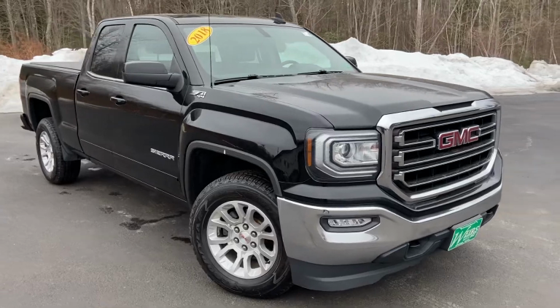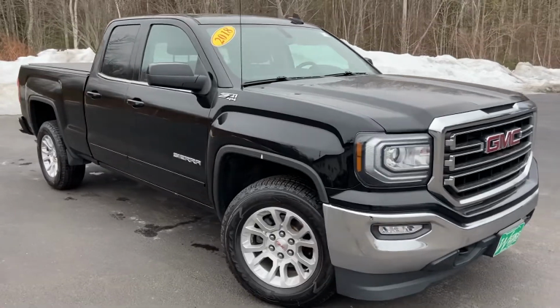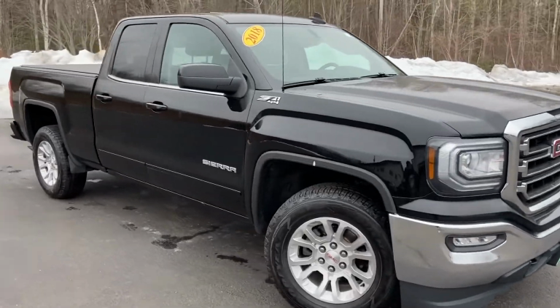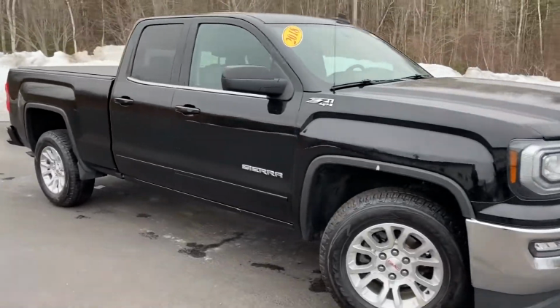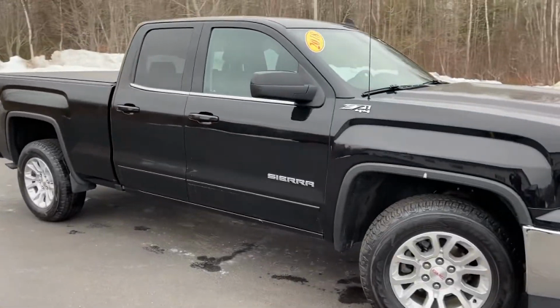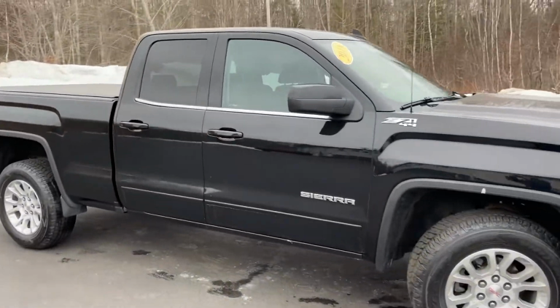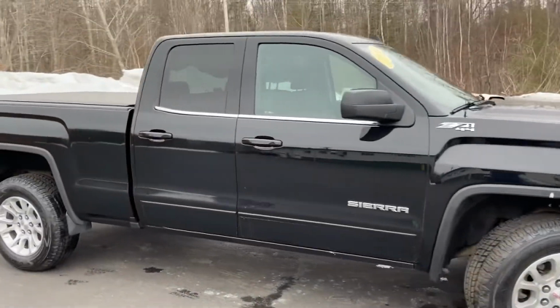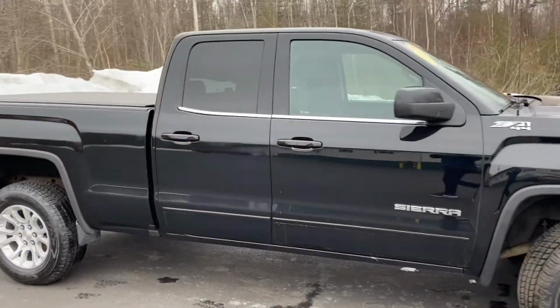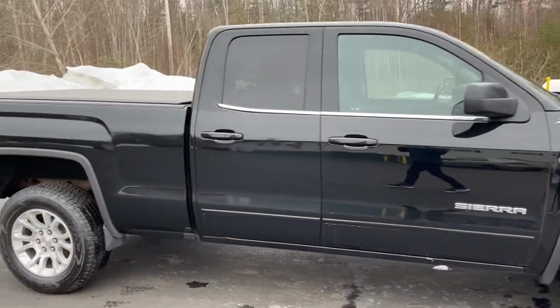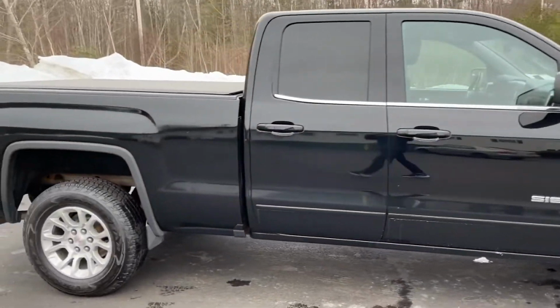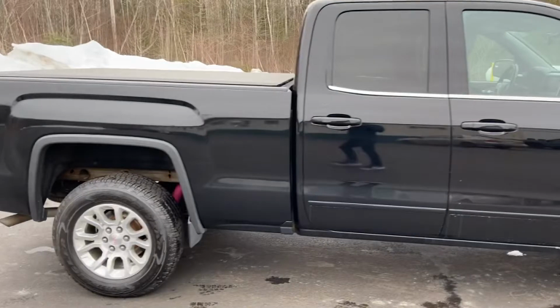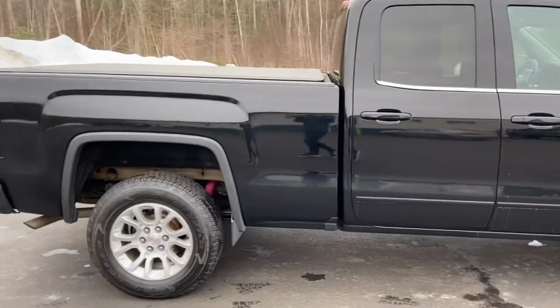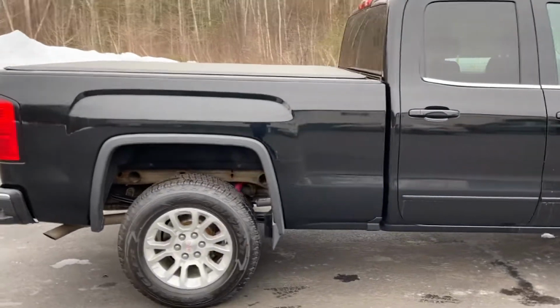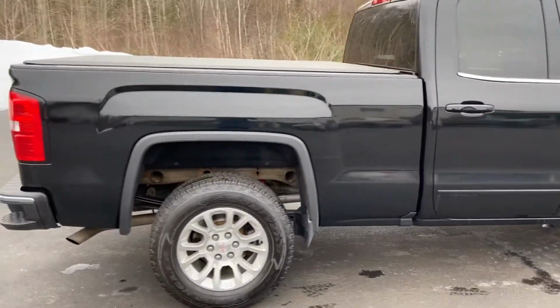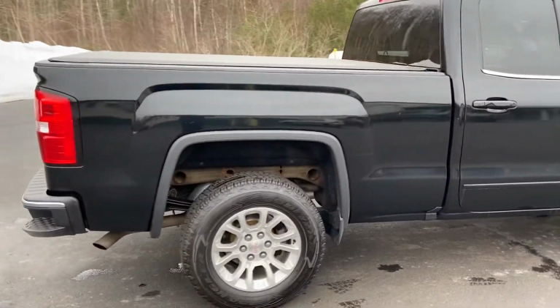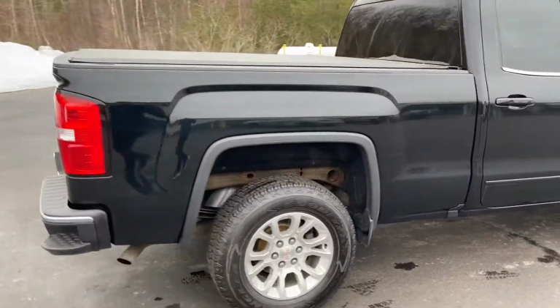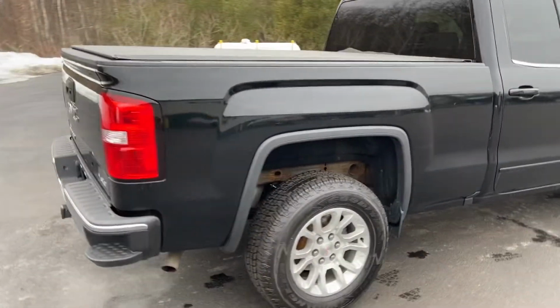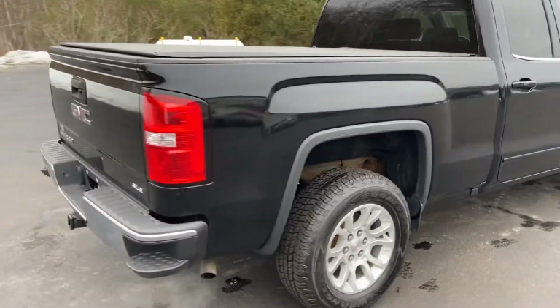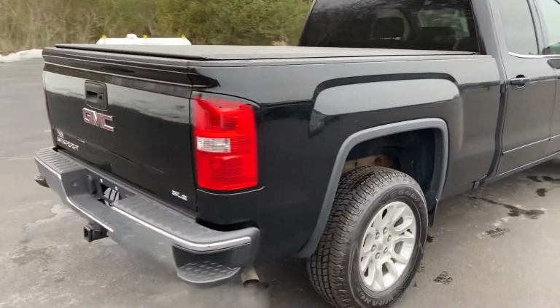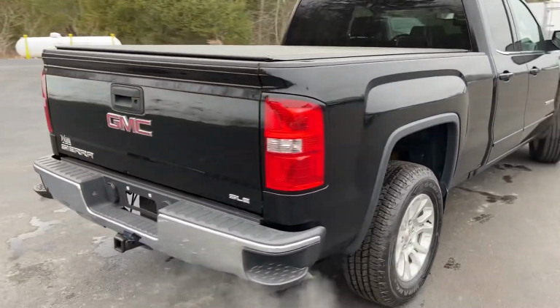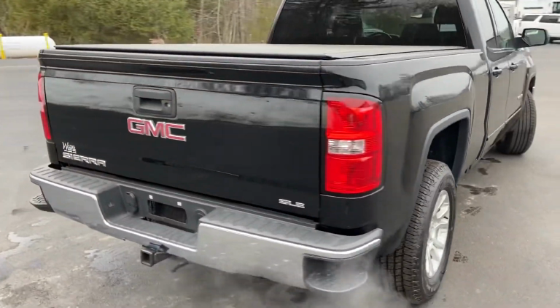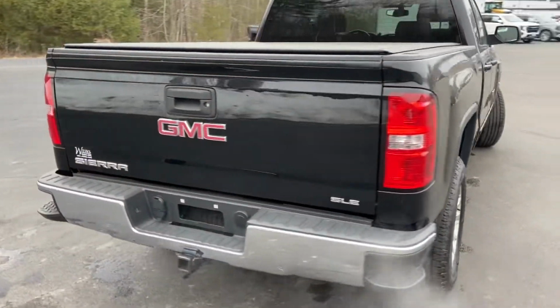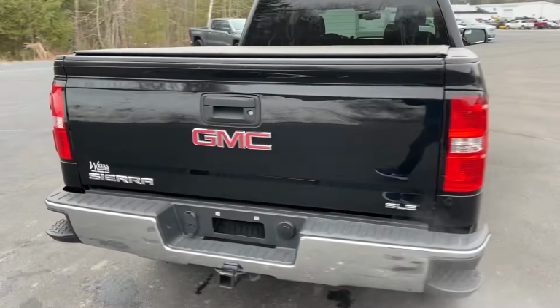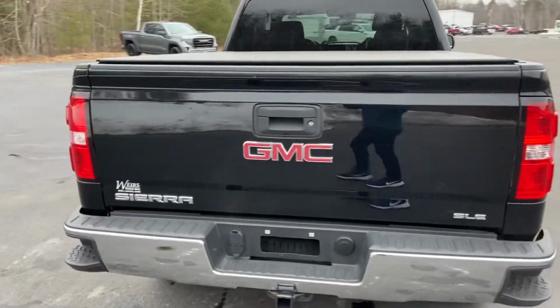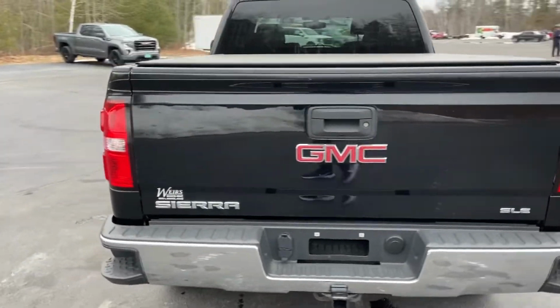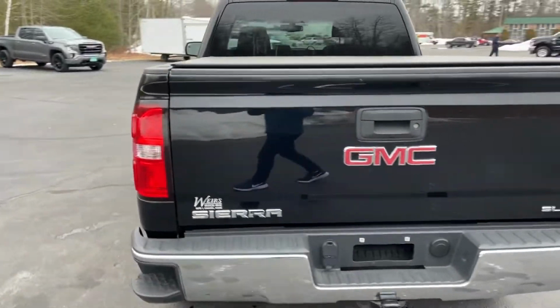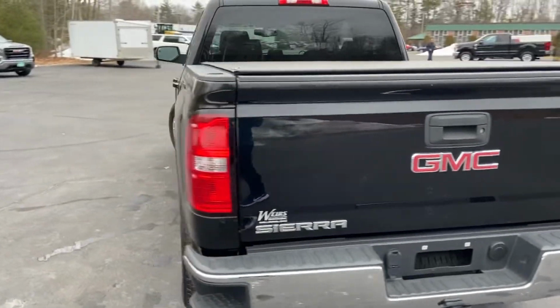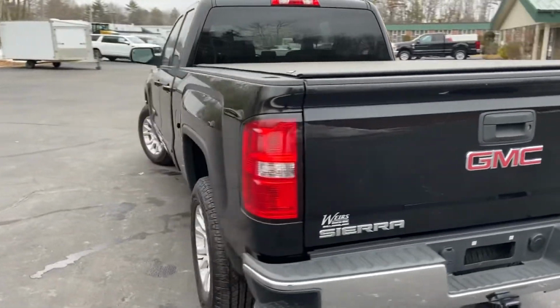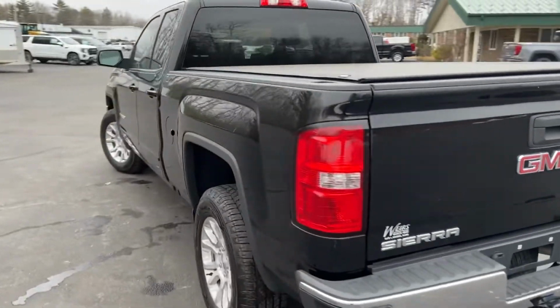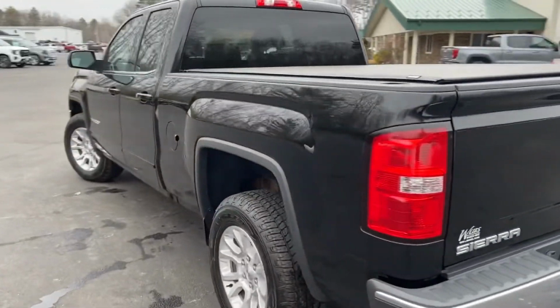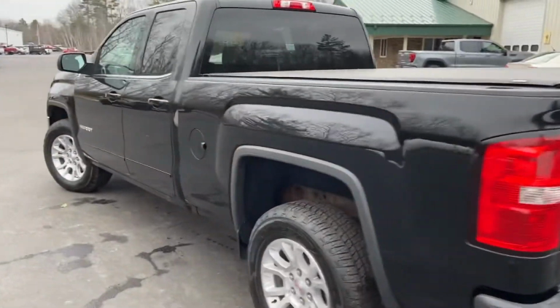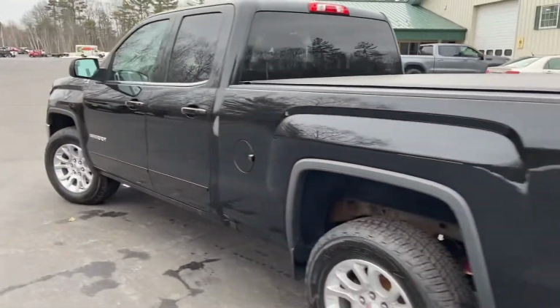Good afternoon here at Wears Buick GMC Route 1 in Arendelle, Maine. I just want to do a quick walk-around video of this 2018 GMC Sierra 1500 SLE double cab four-wheel drive that we have here on the lot. This vehicle is still available.